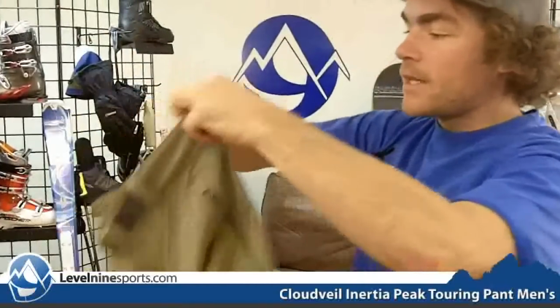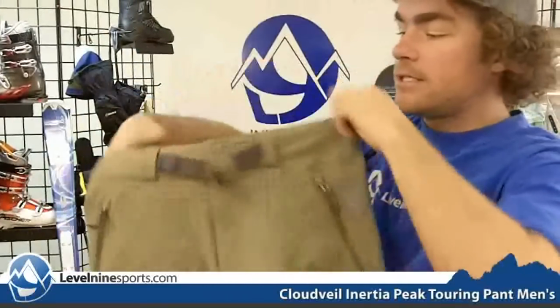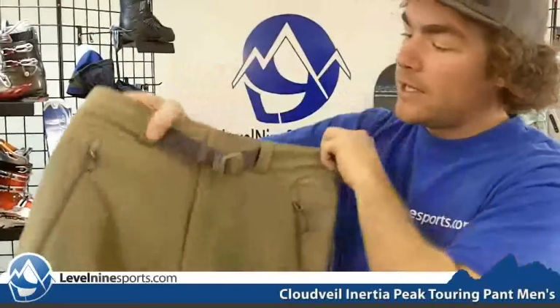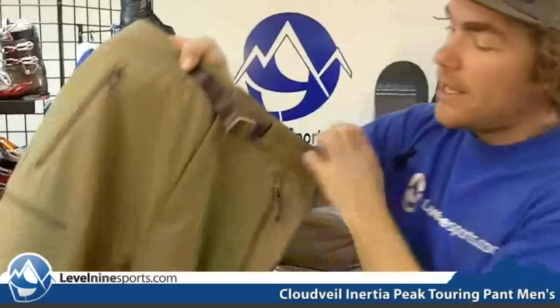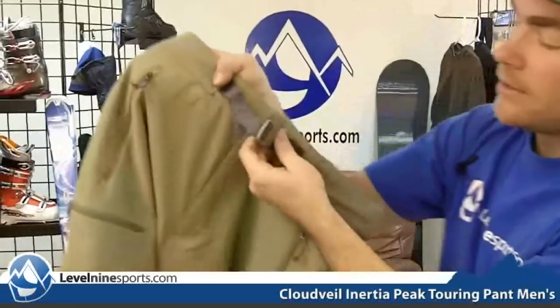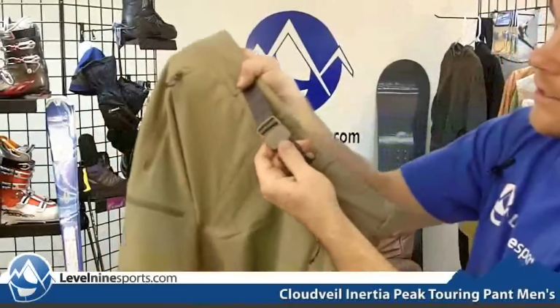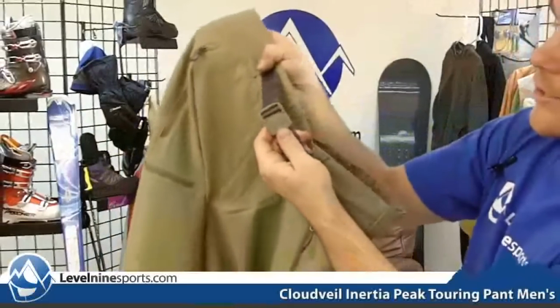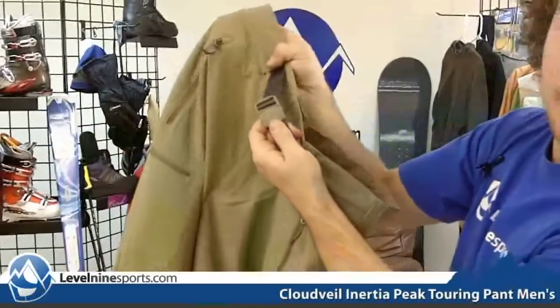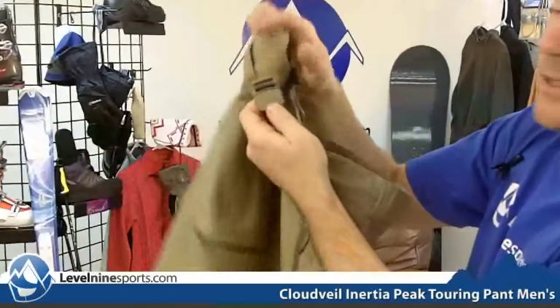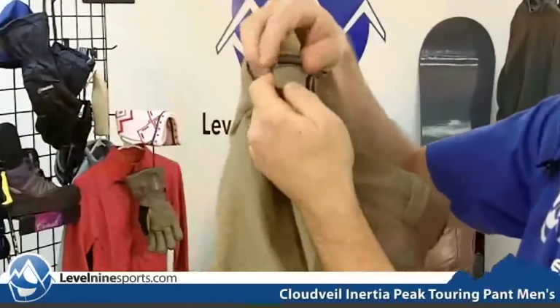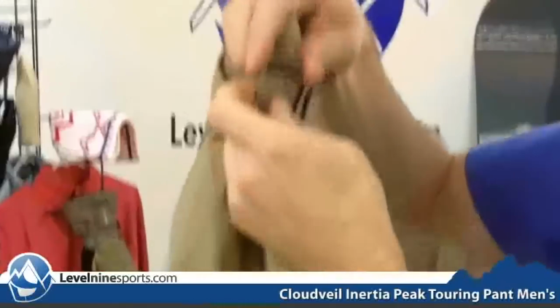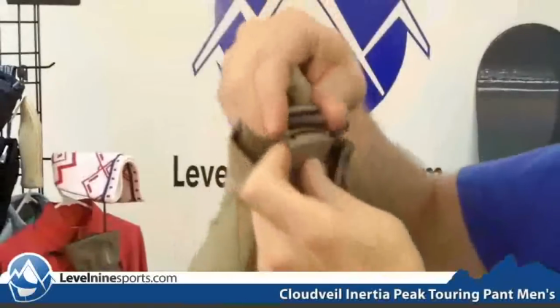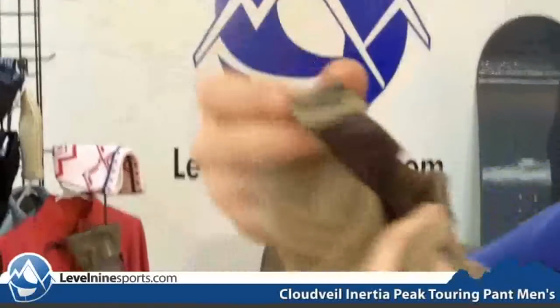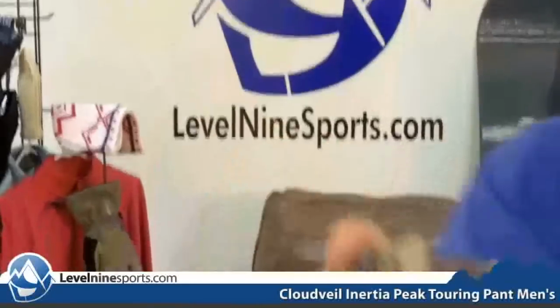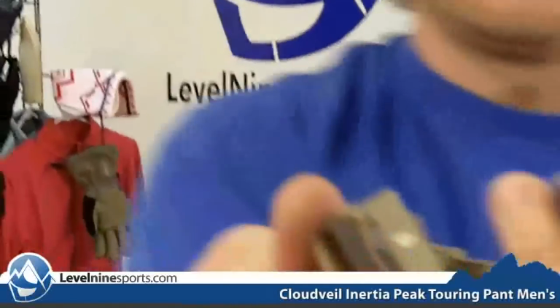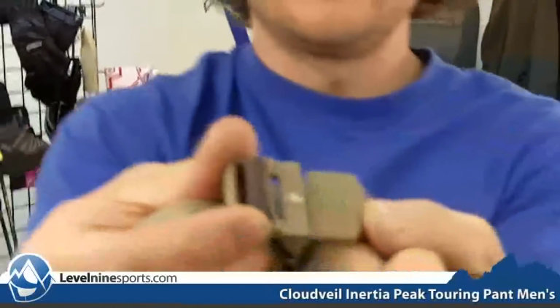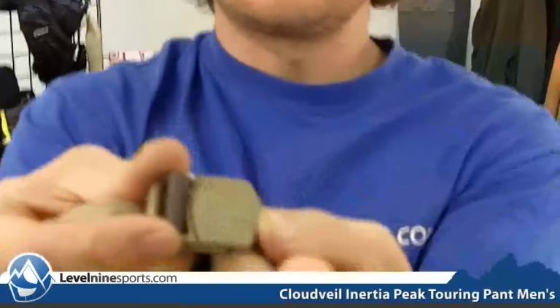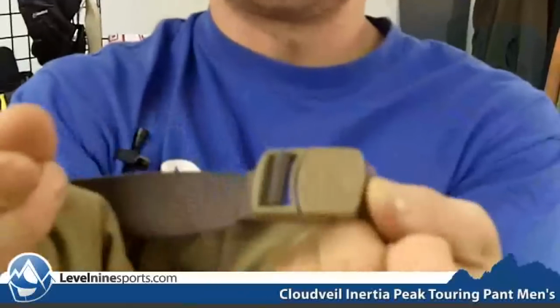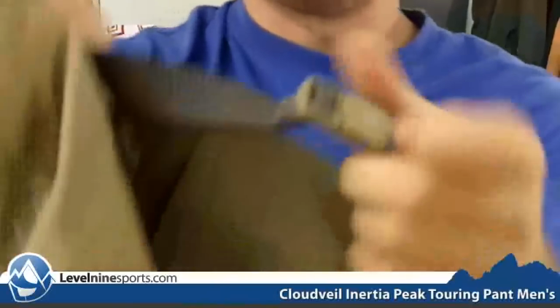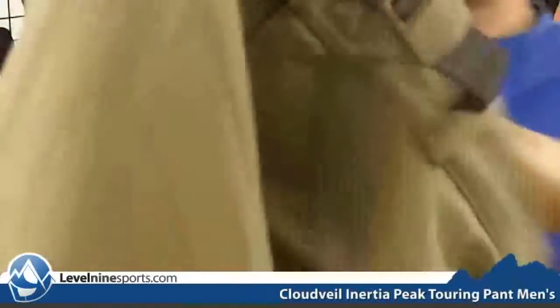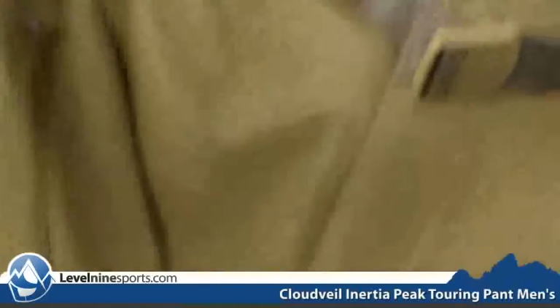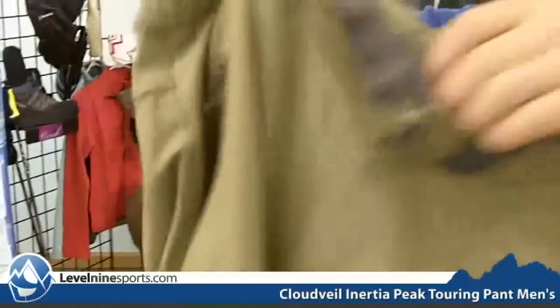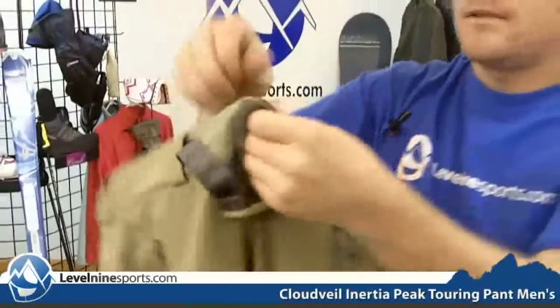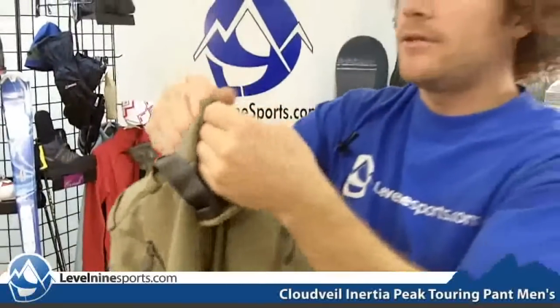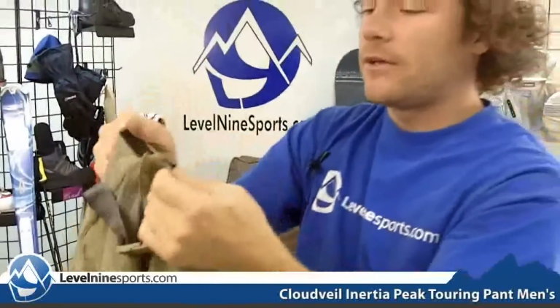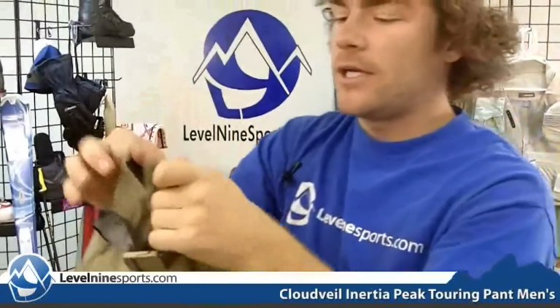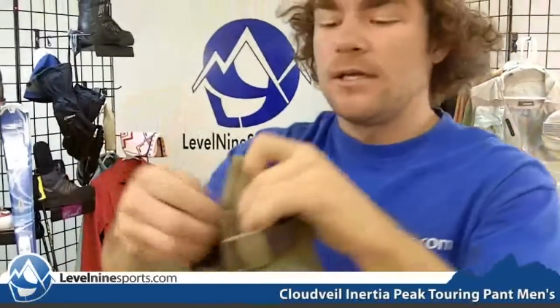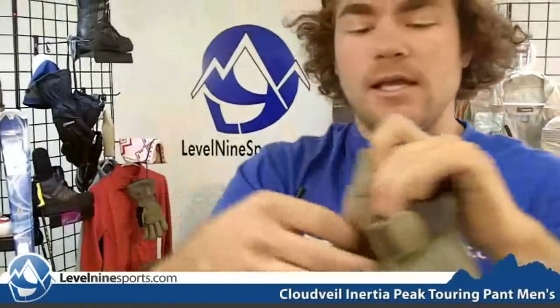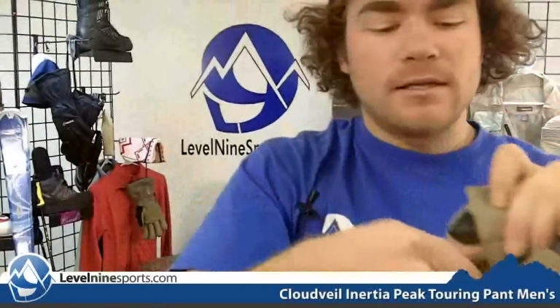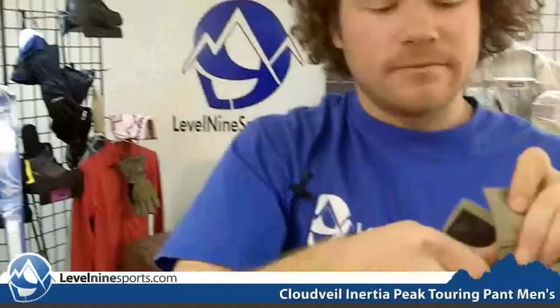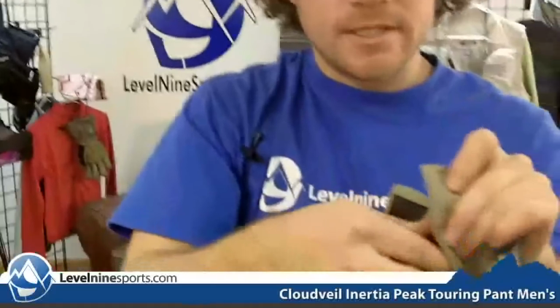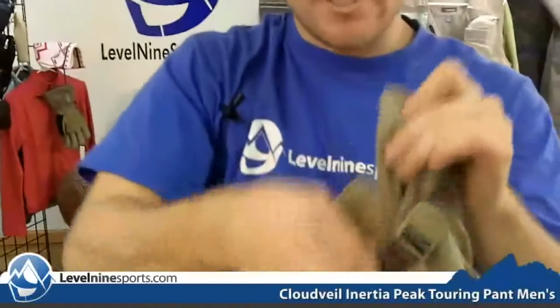These come with an integrated belt with a magnetic closure which just clips together real easy. Then you have a velcro here and a zipper fly.